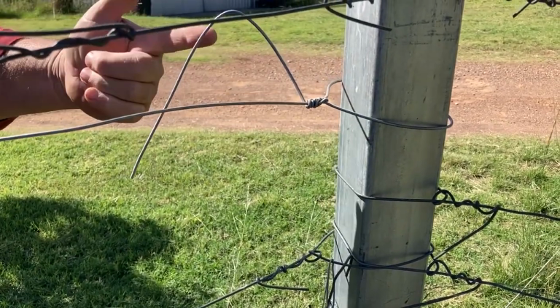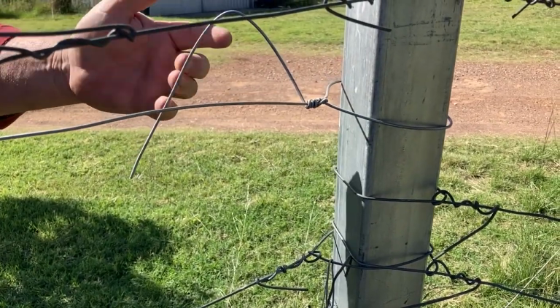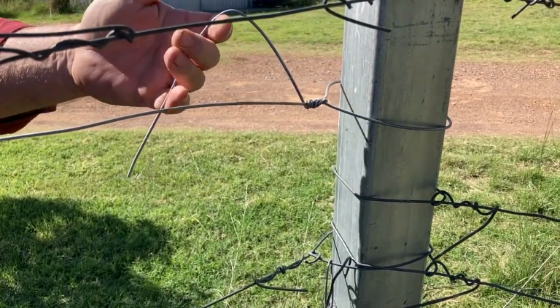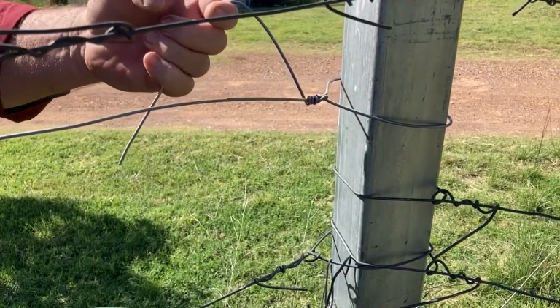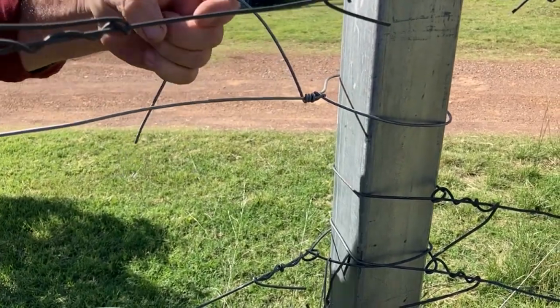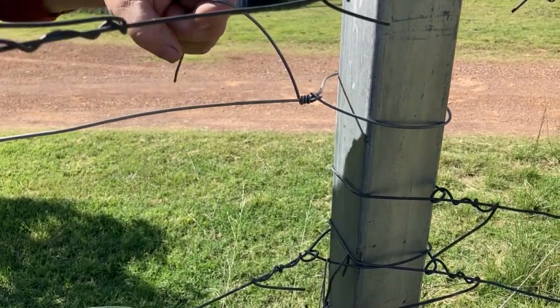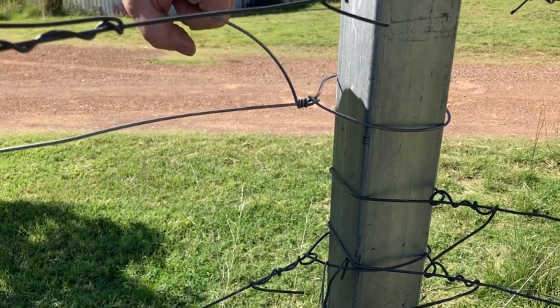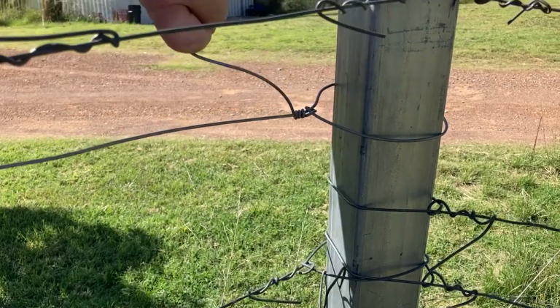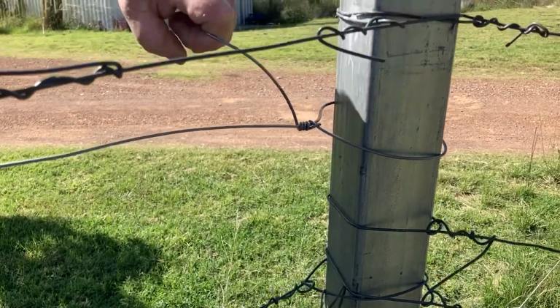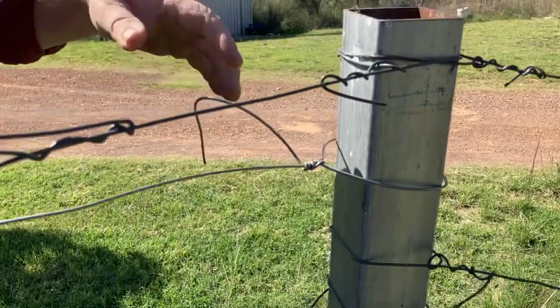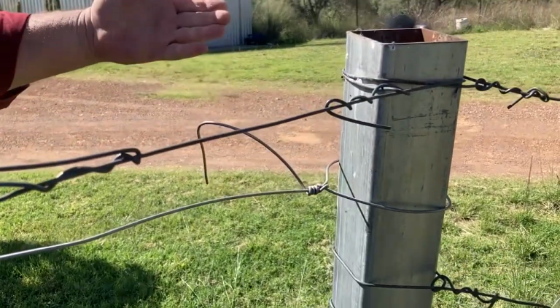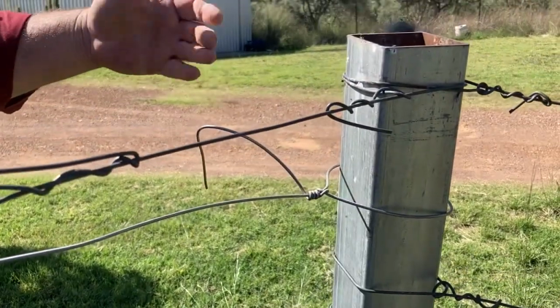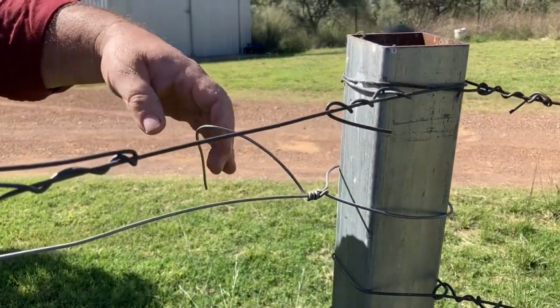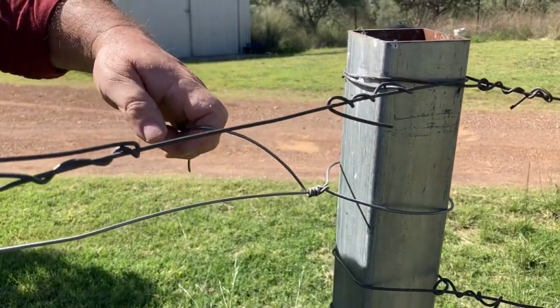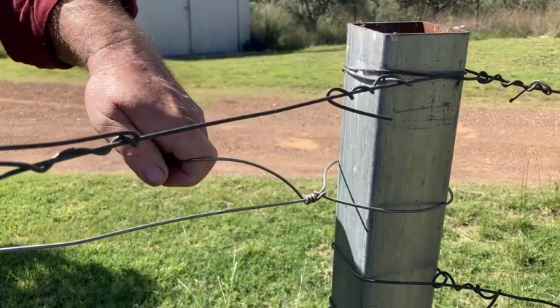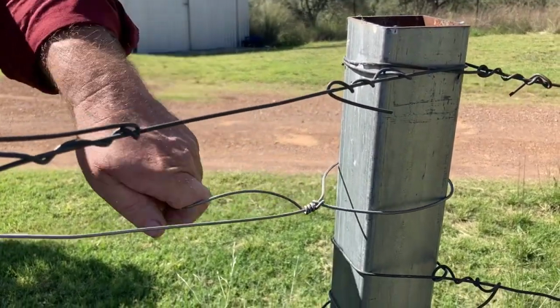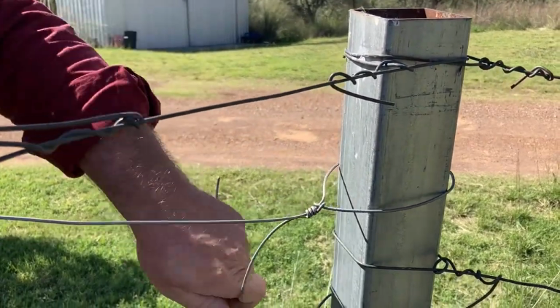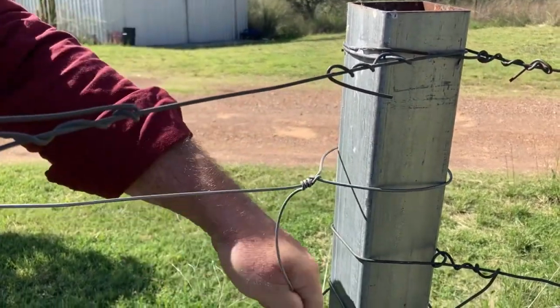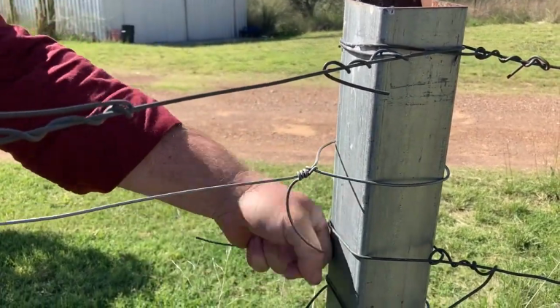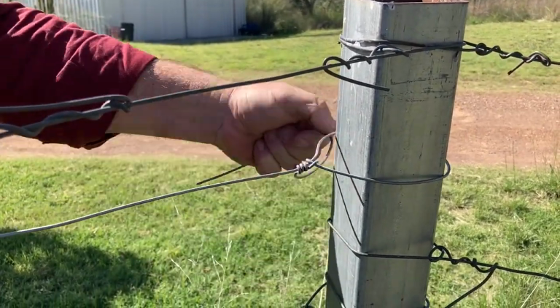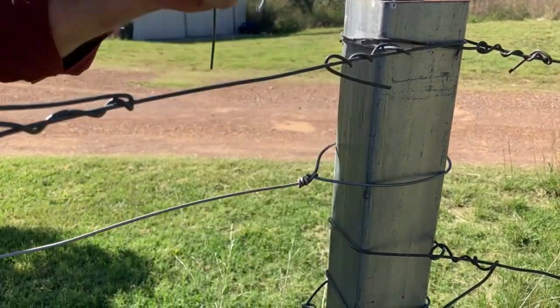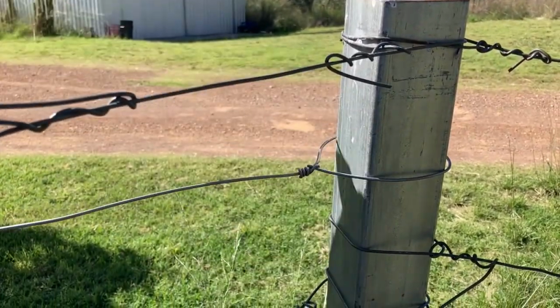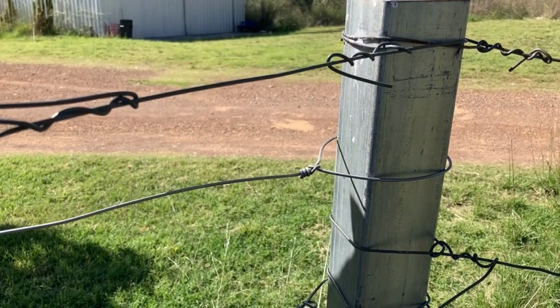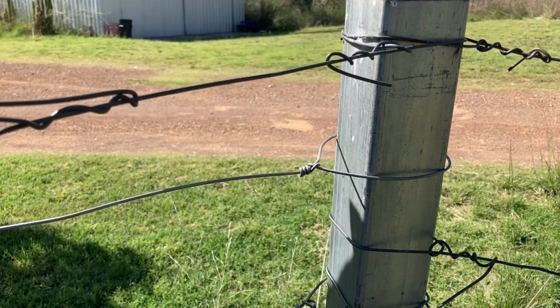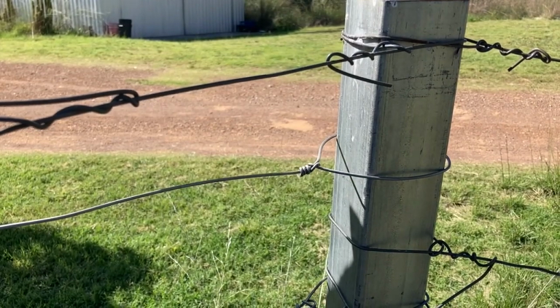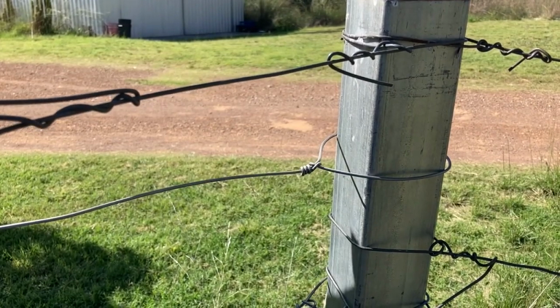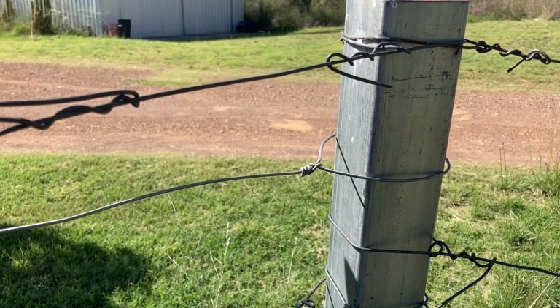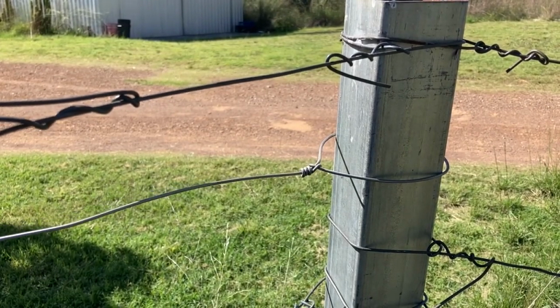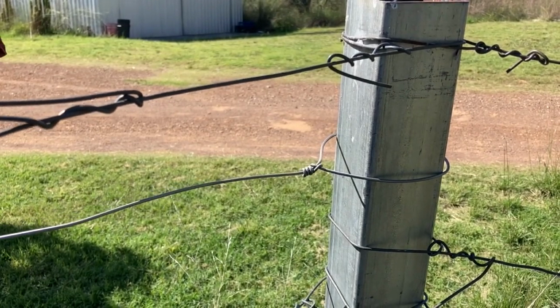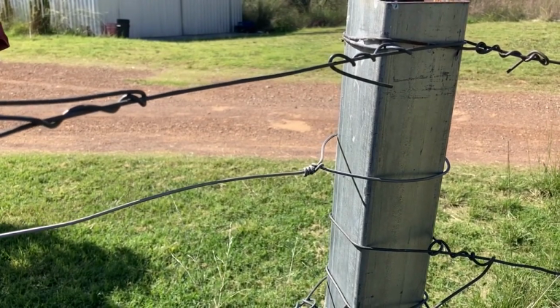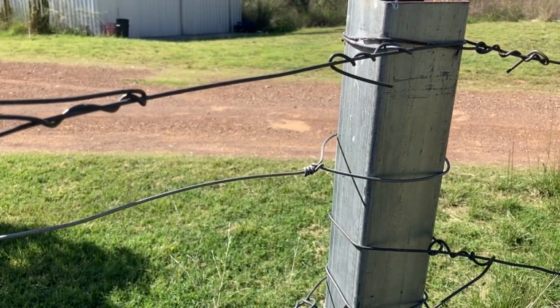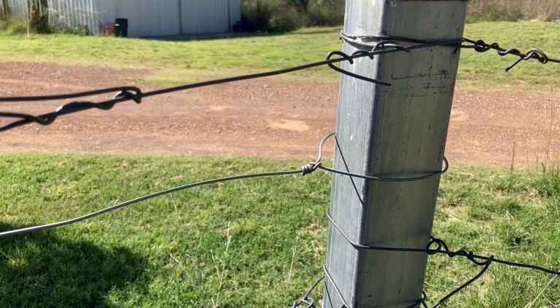Final stage — we turn this handle 90 degrees, and we just pull it down one turn, and it breaks off.